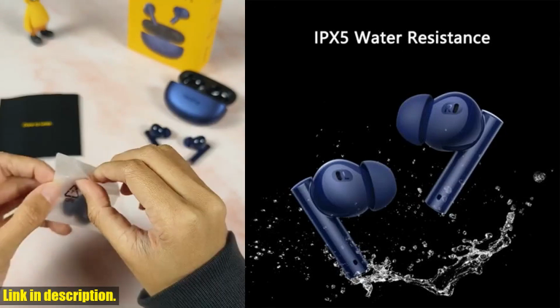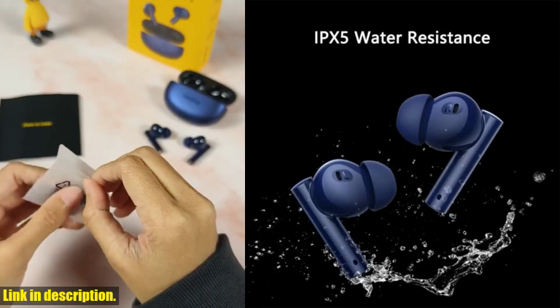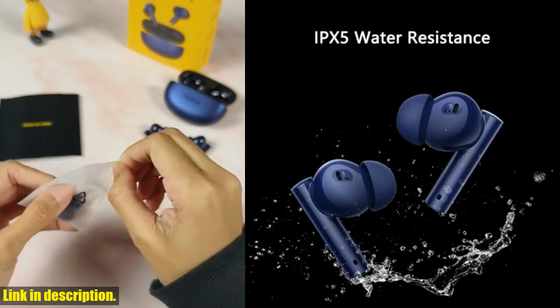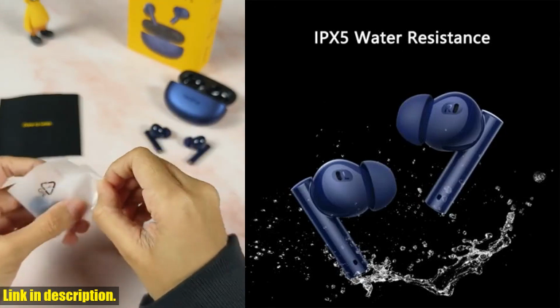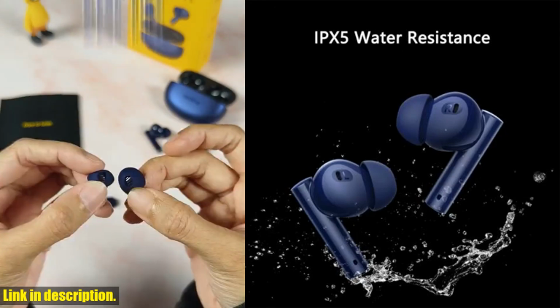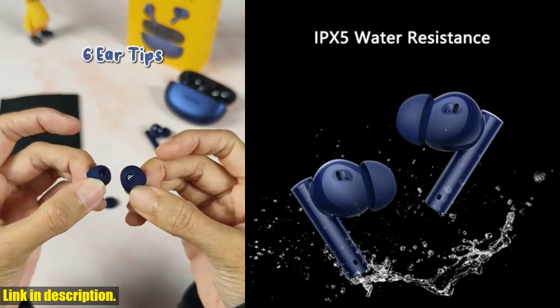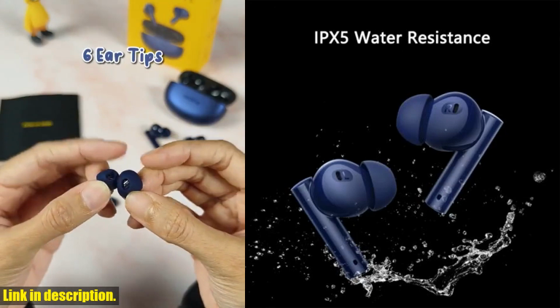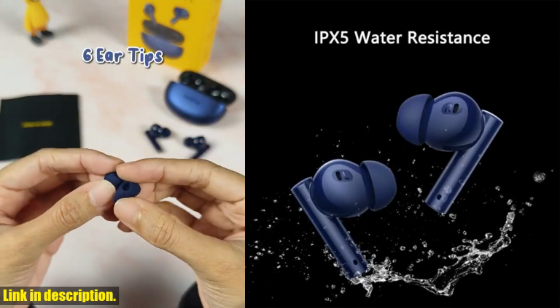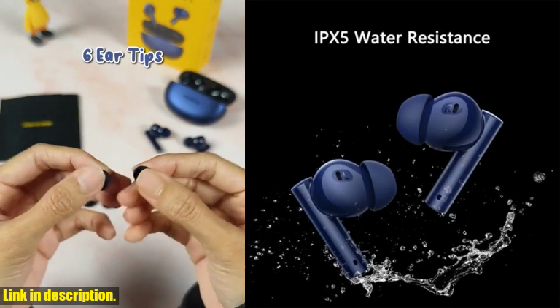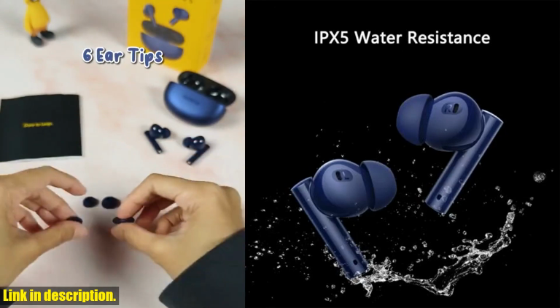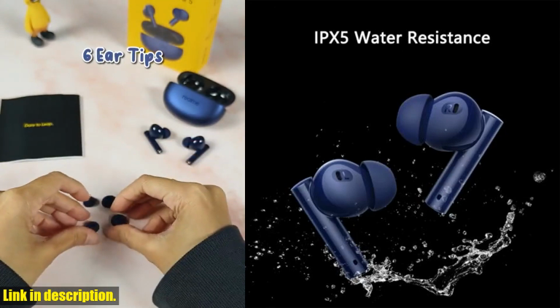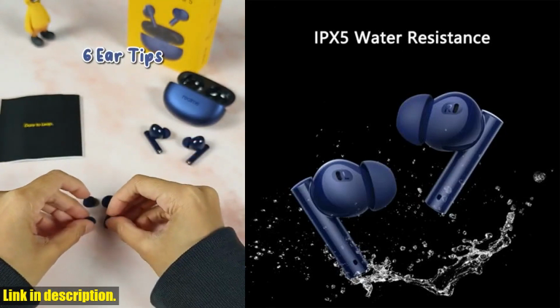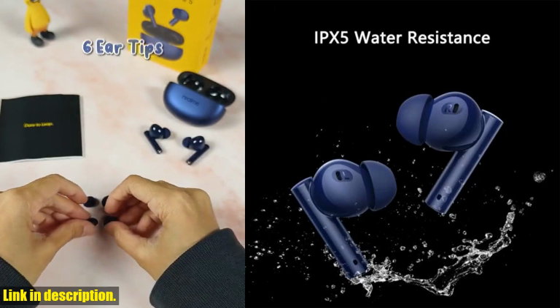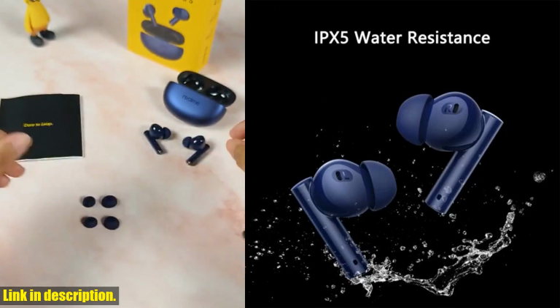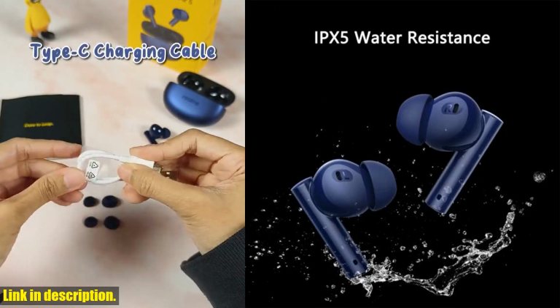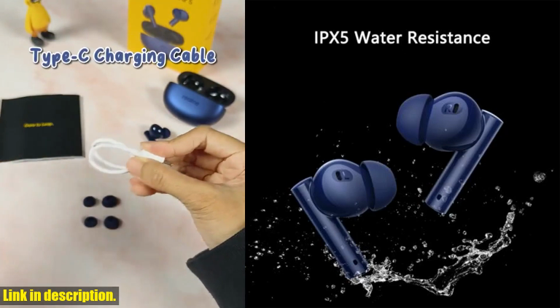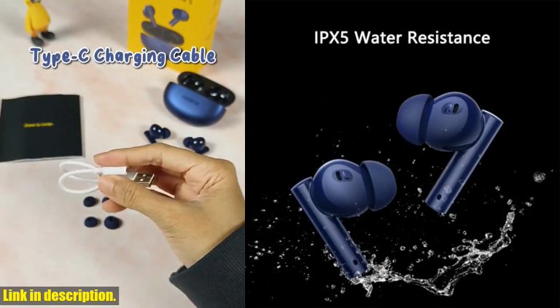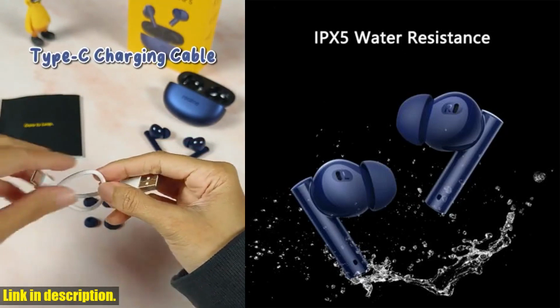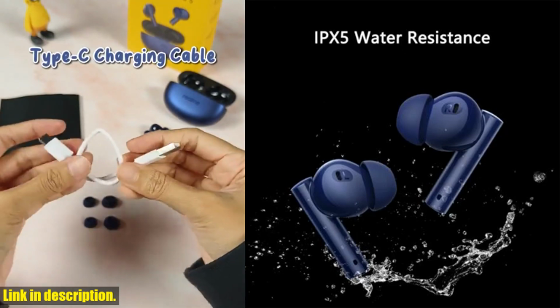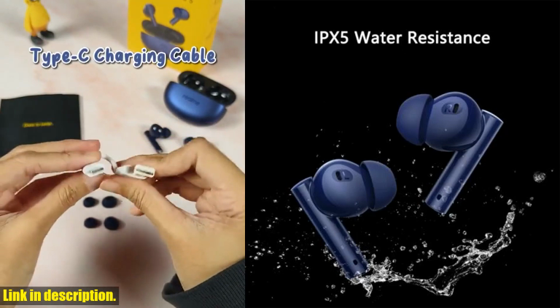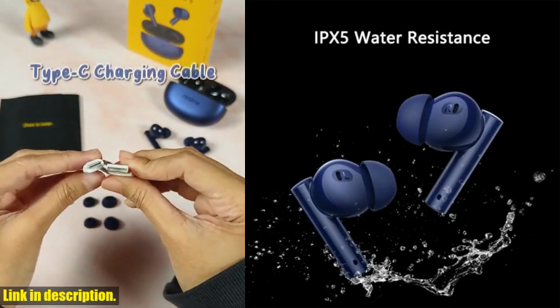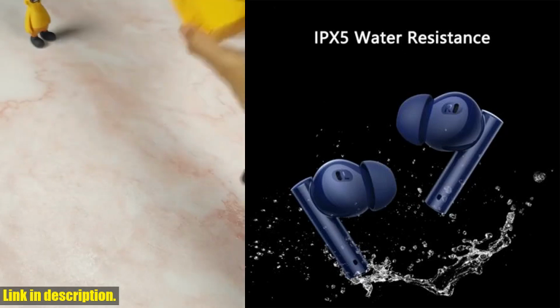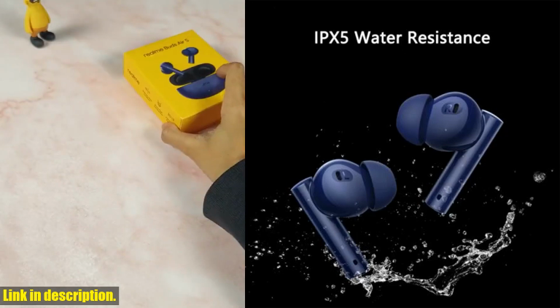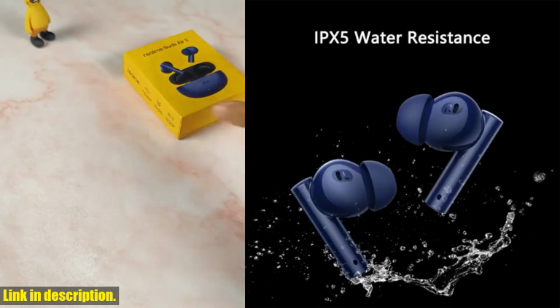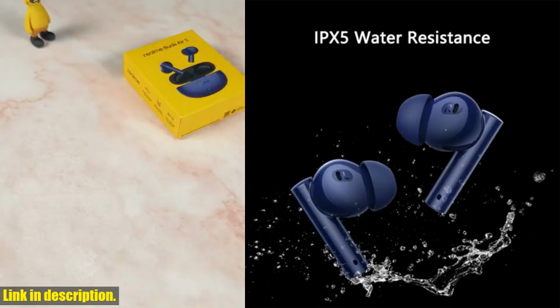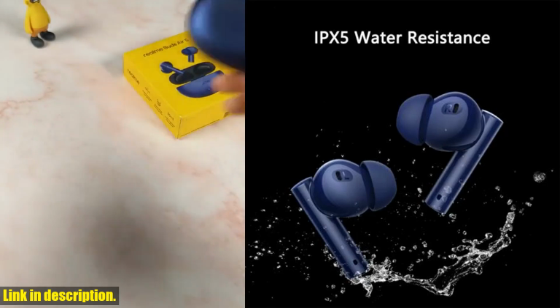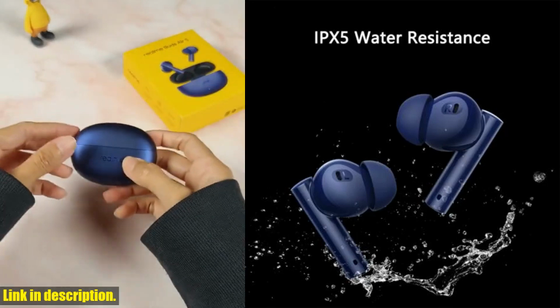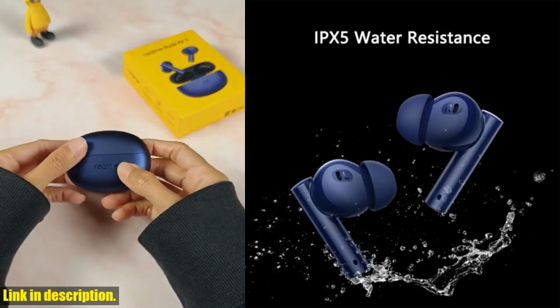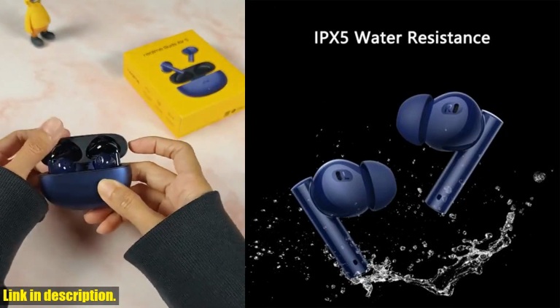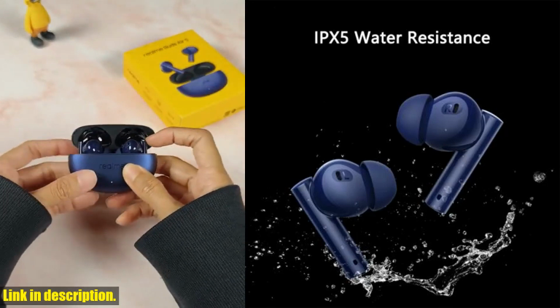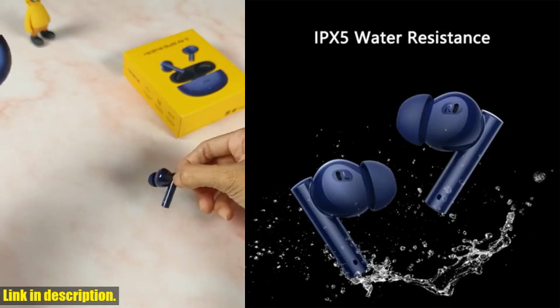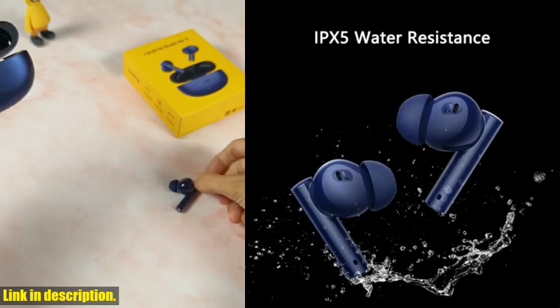And don't get me started on the intelligent touch controls — you can easily play/pause music, answer/end calls, switch noise control modes, and more, all with a simple tap or hold. The convenience factor is through the roof.